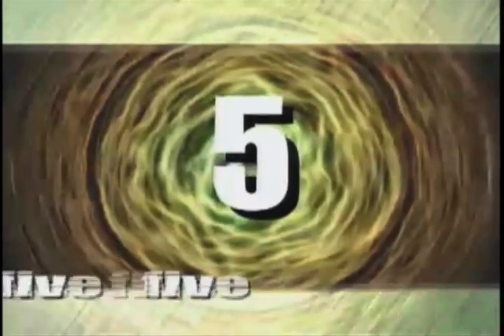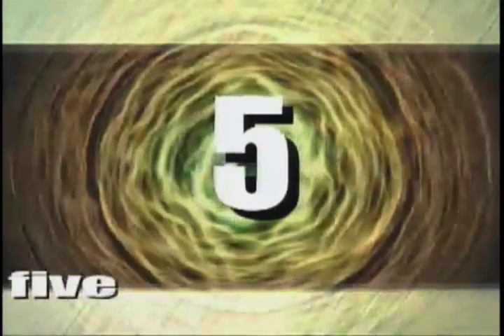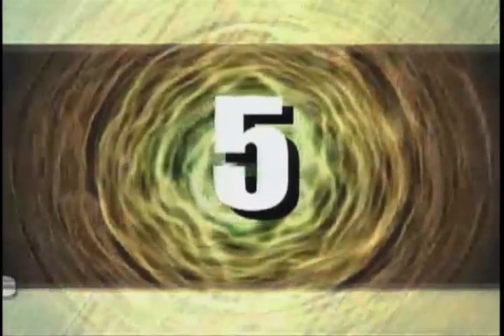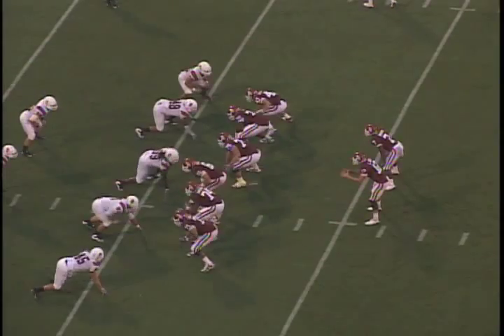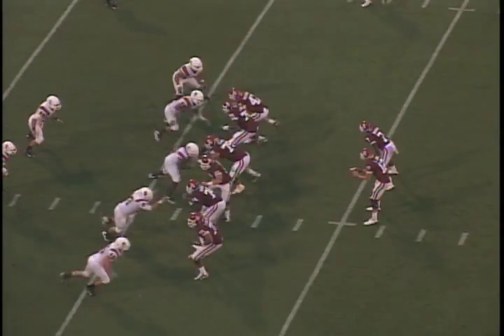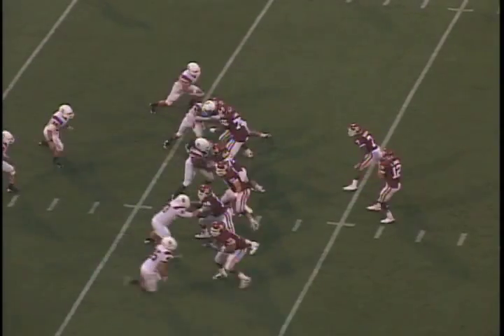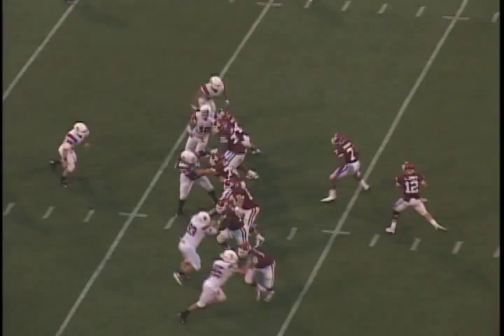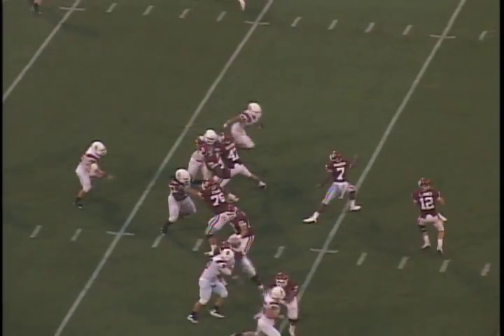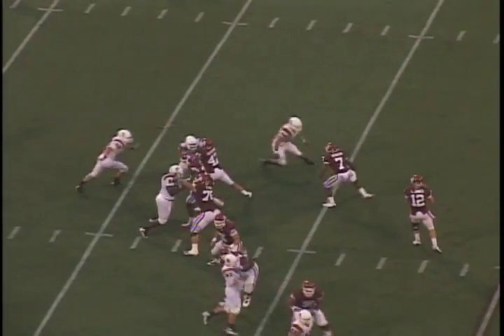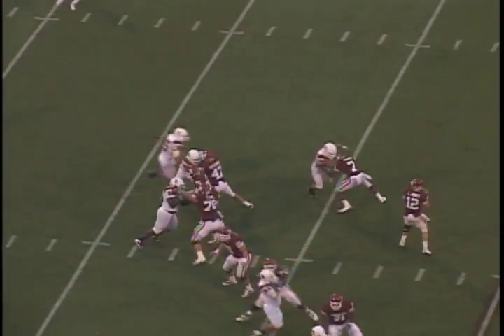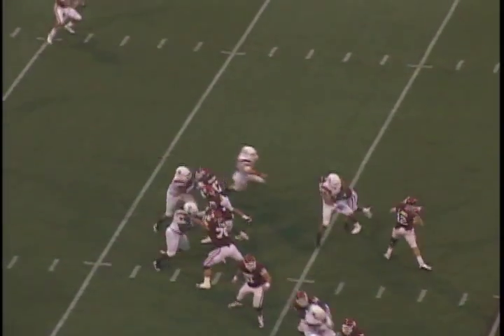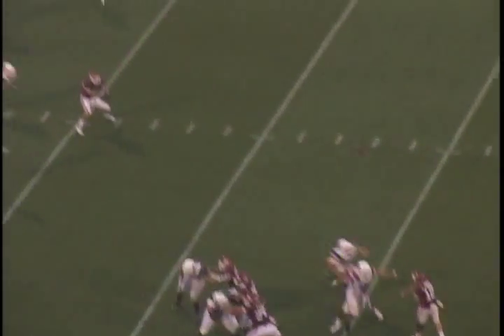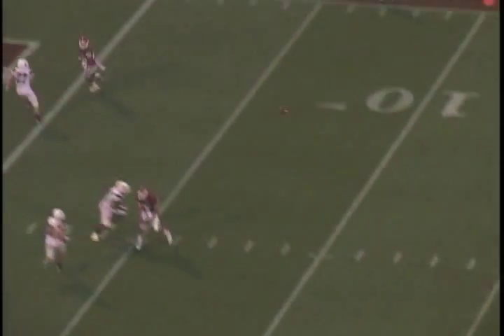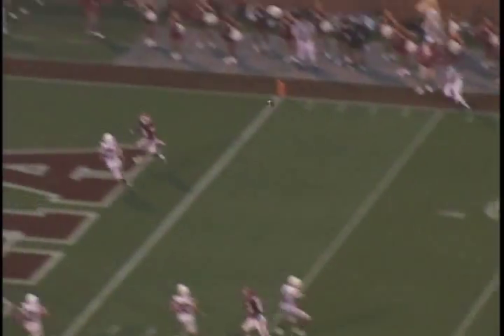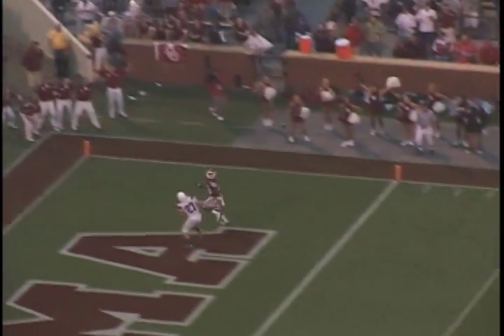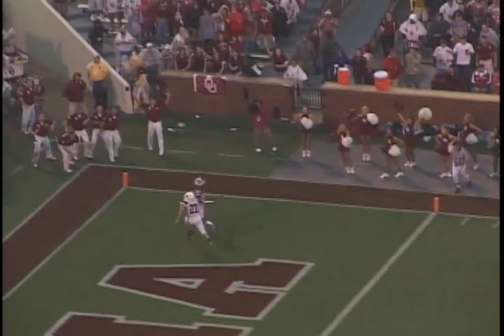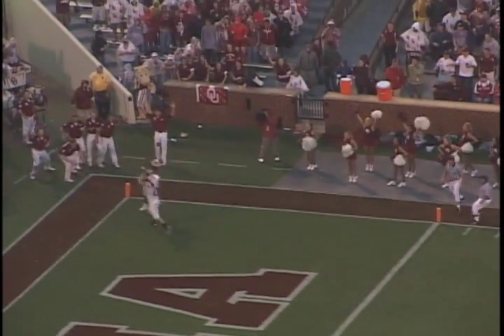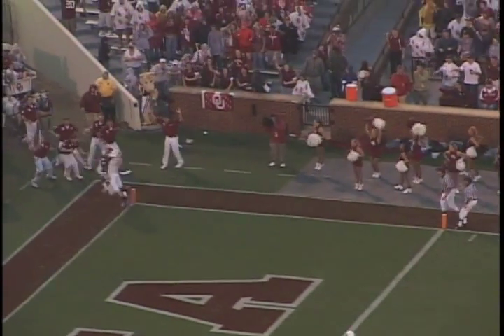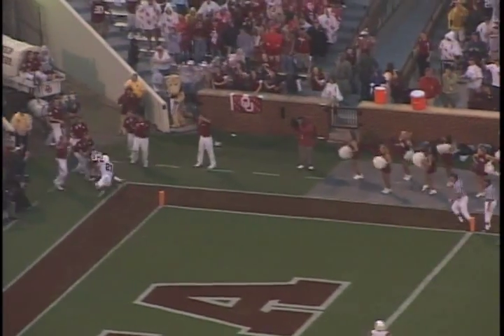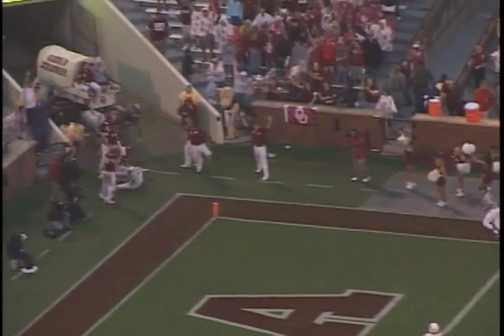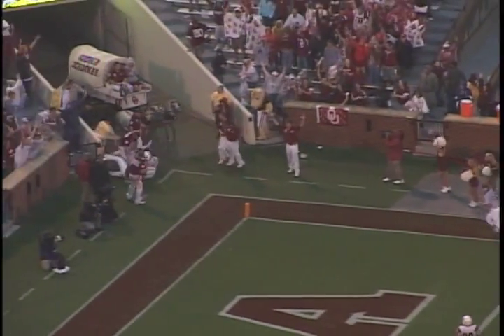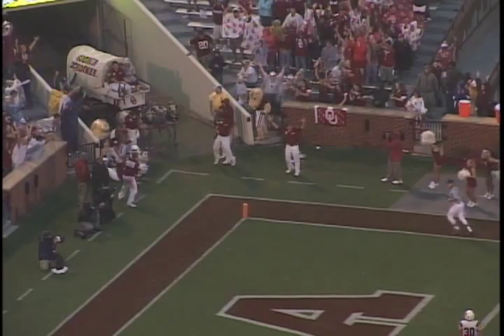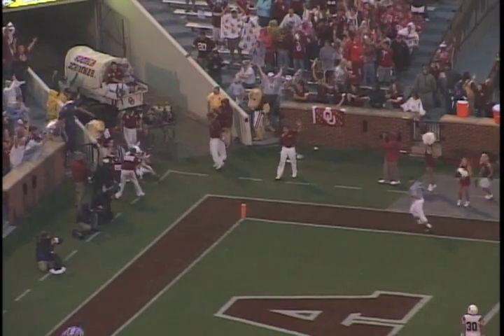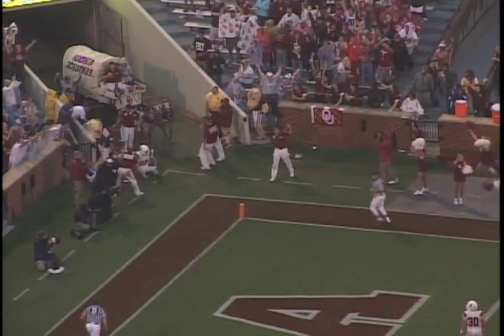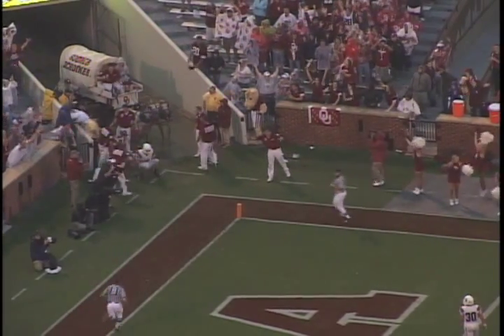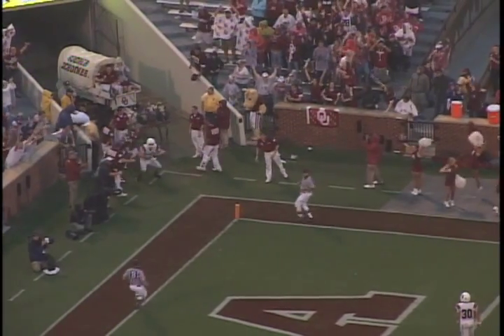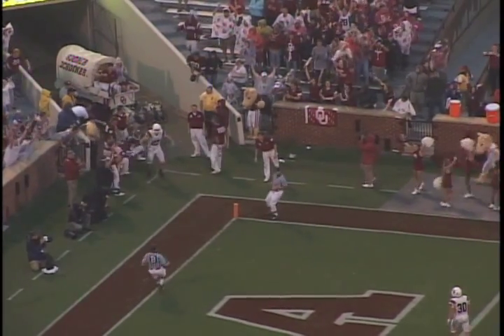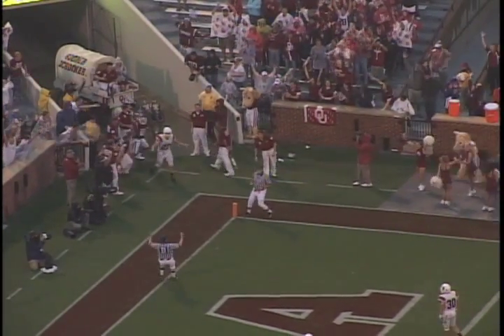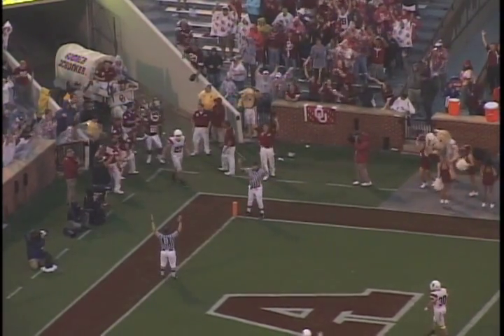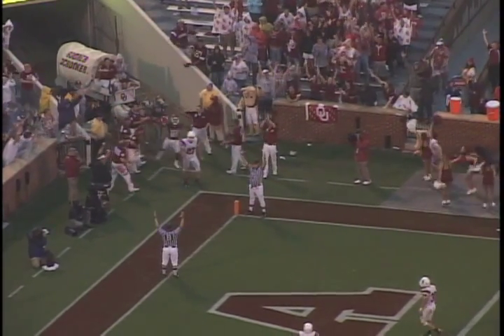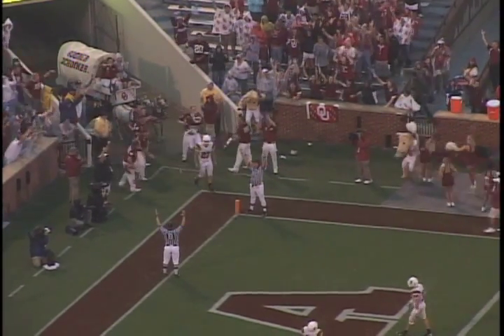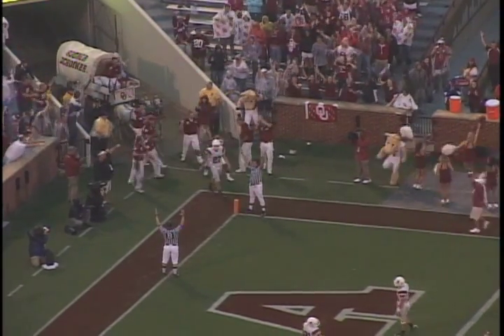Number five on our list: again OU and Idaho State, and watch this ridiculous grab by Broyles in the back of the end zone. What a heck of a catch — I don't know how he stayed in bounds right there. OU rolls 64-0.